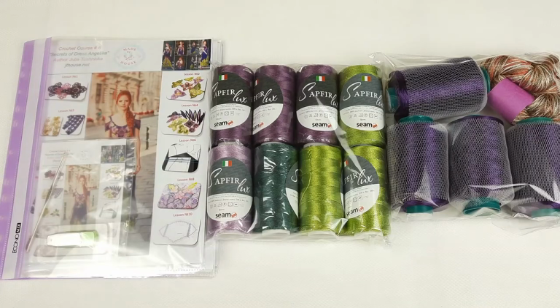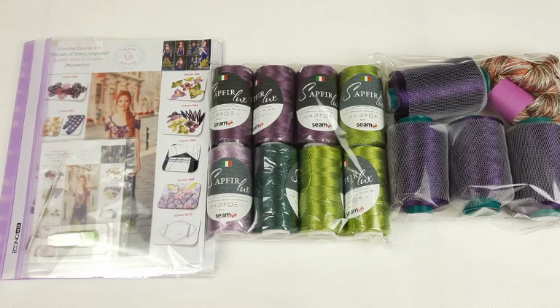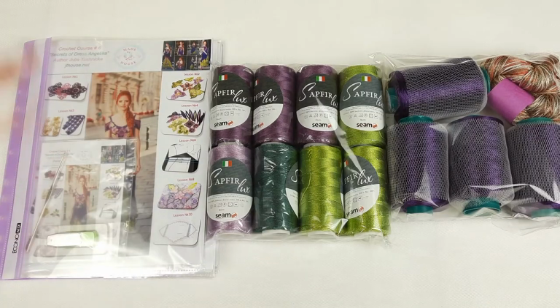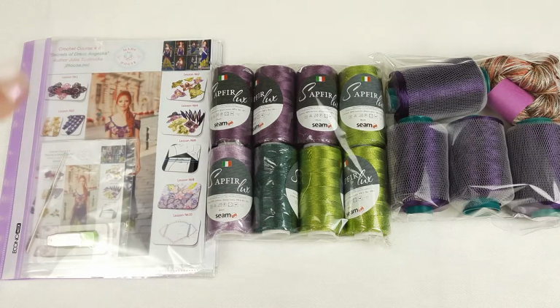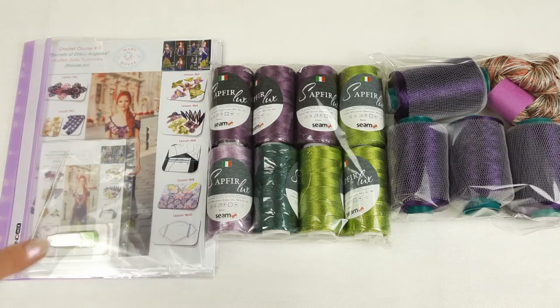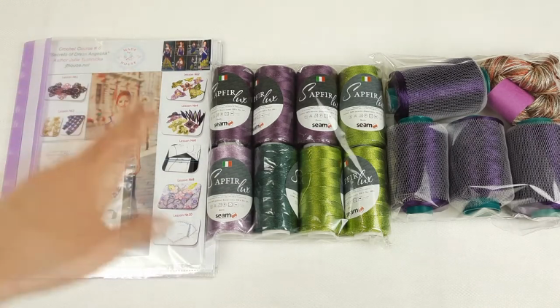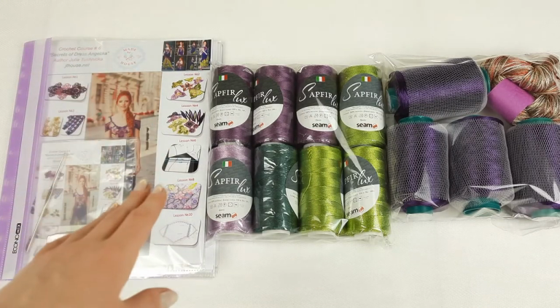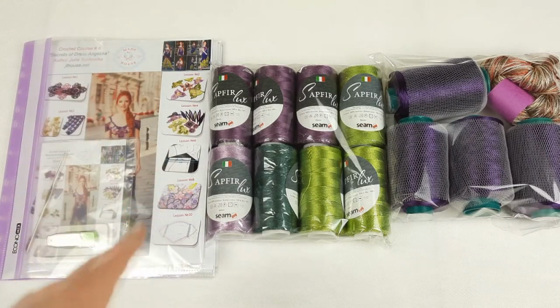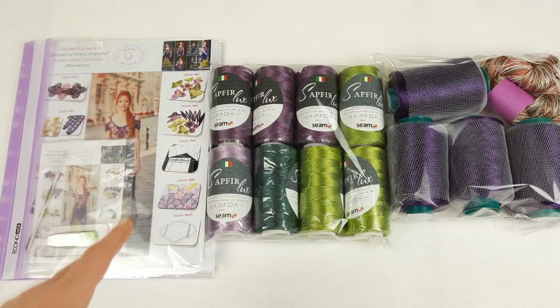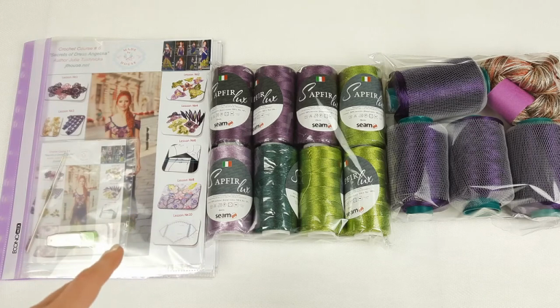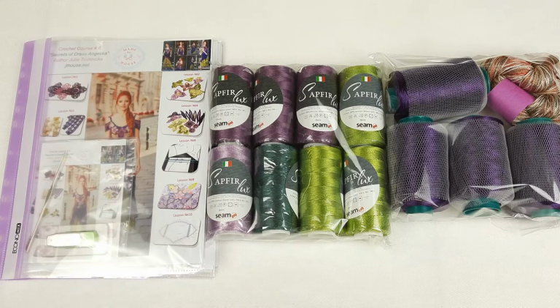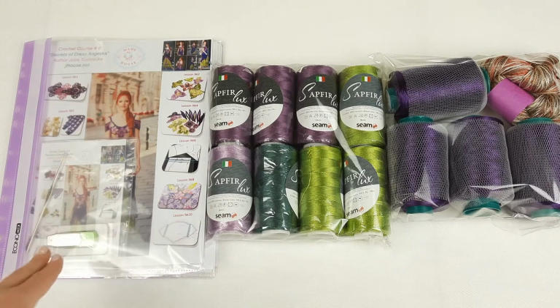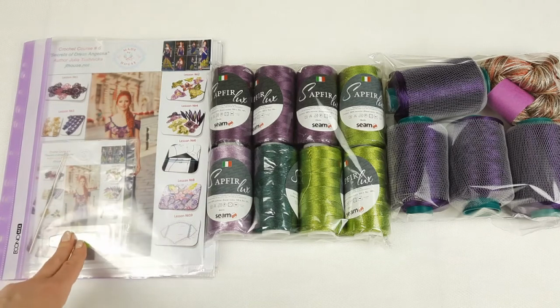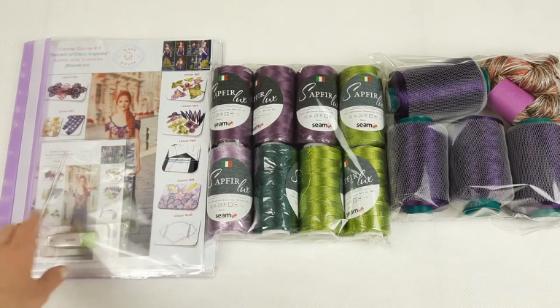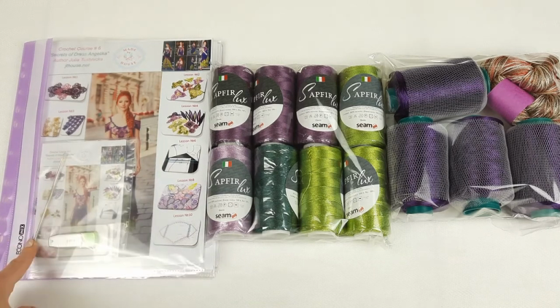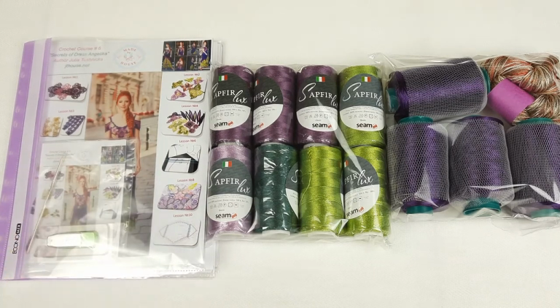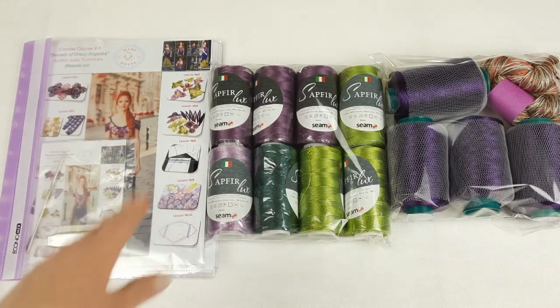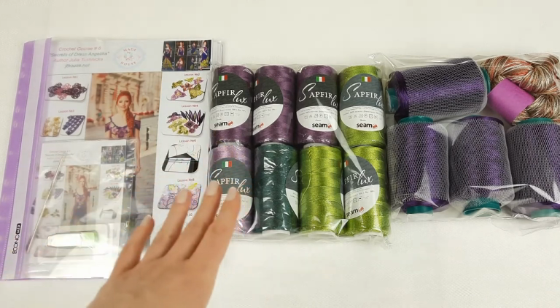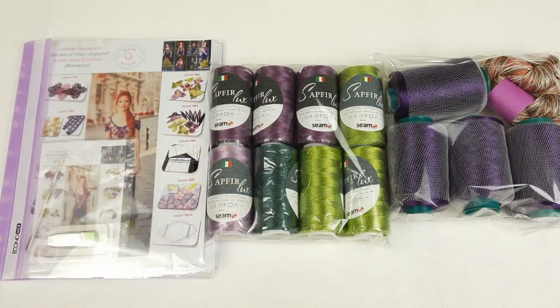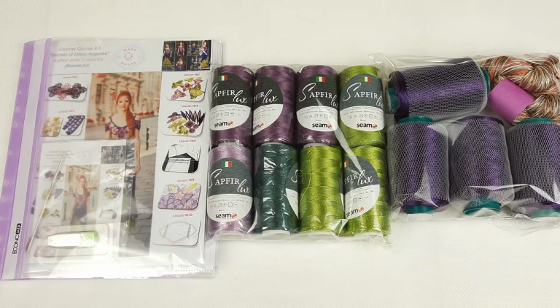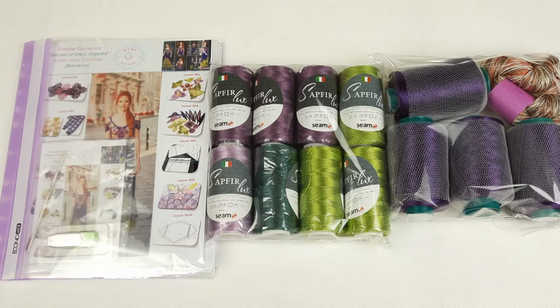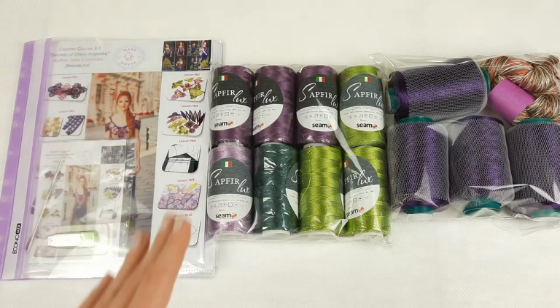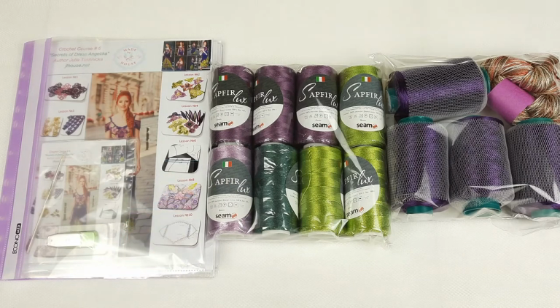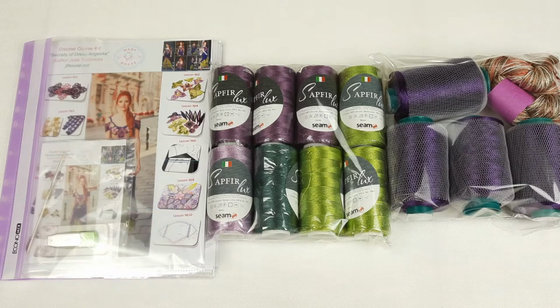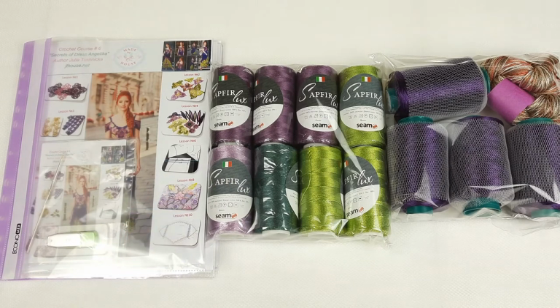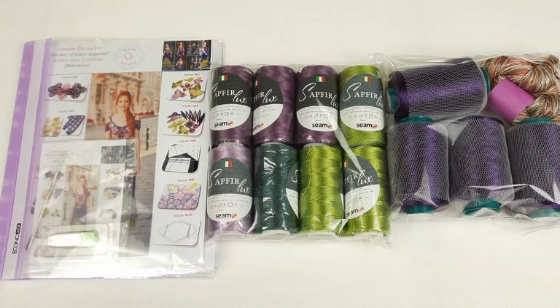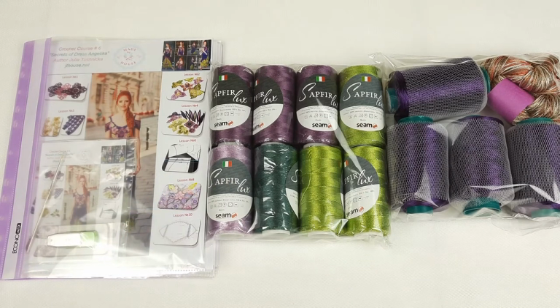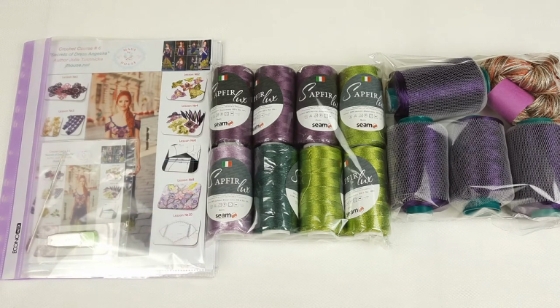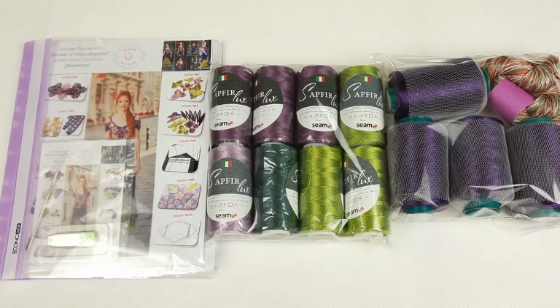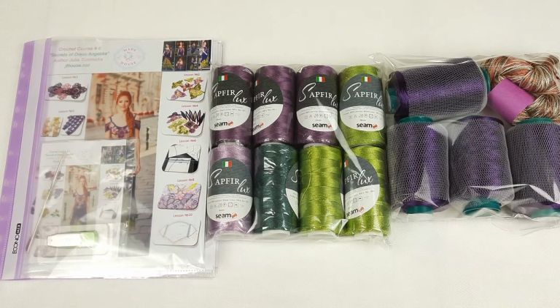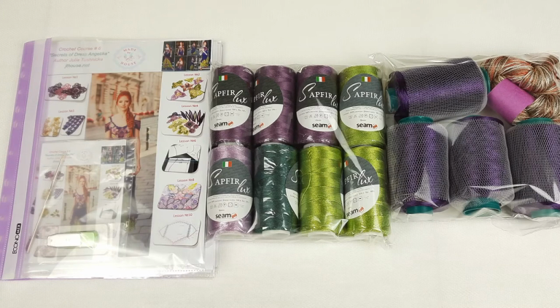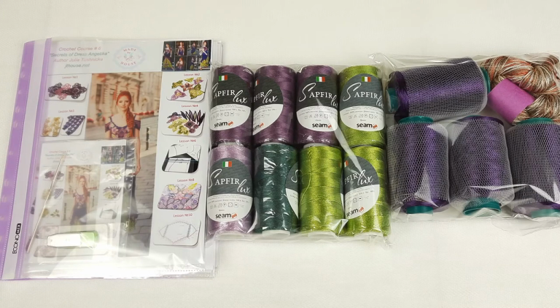Now everything is ready. We have the fabric pattern journal with schemes, samples of all elements, USB flash drive, crochet hook, and 1500 grams of beautiful threads. Everything is ready to send.